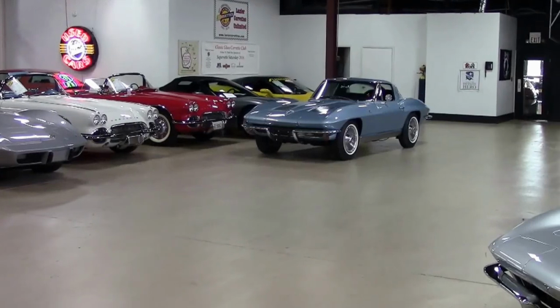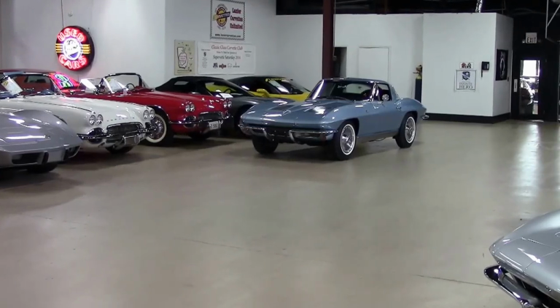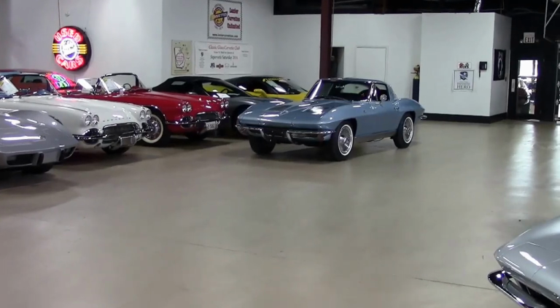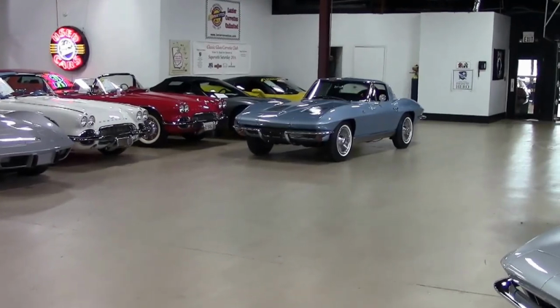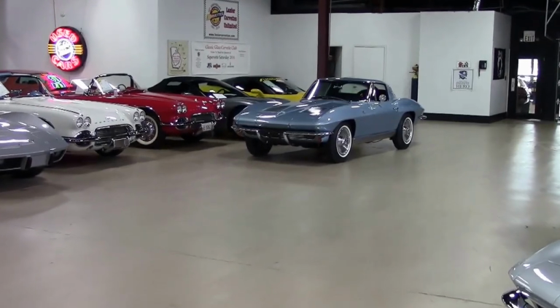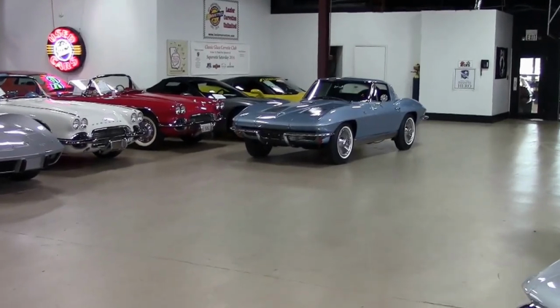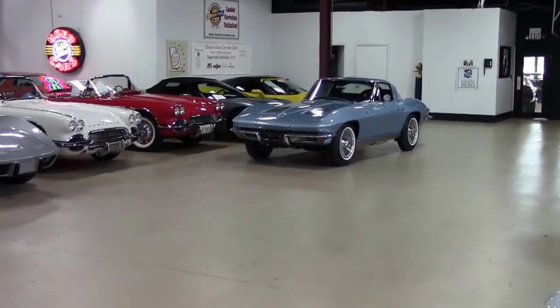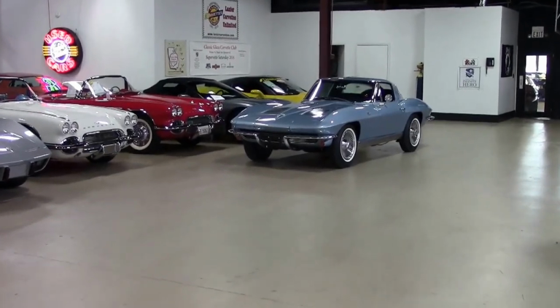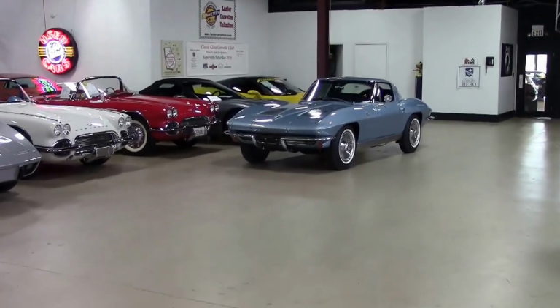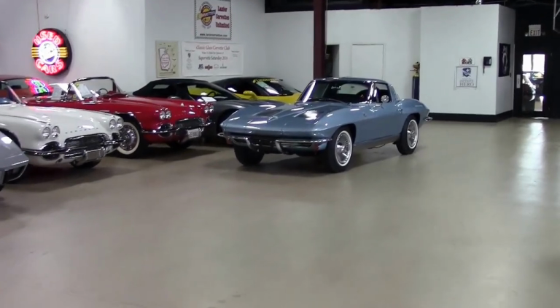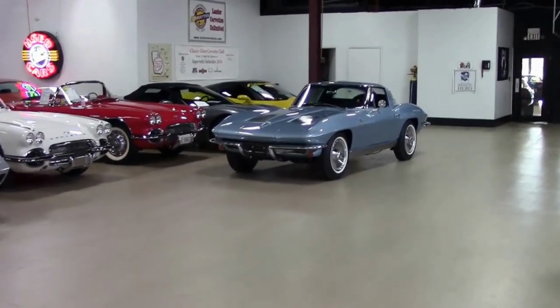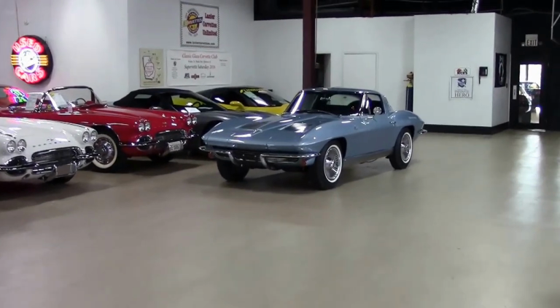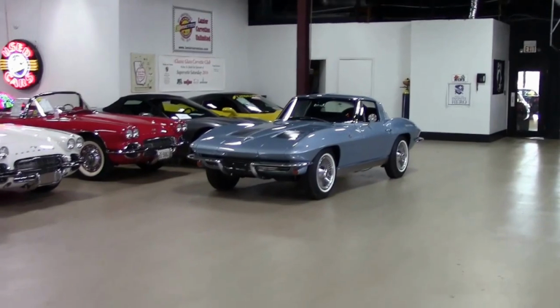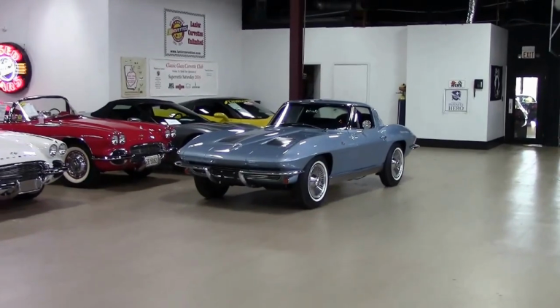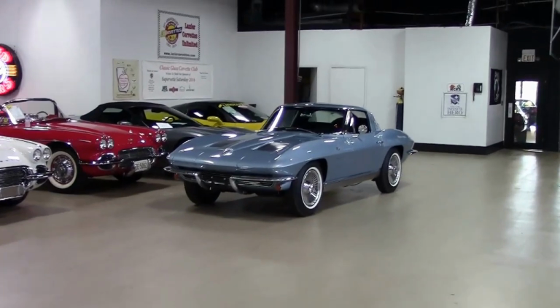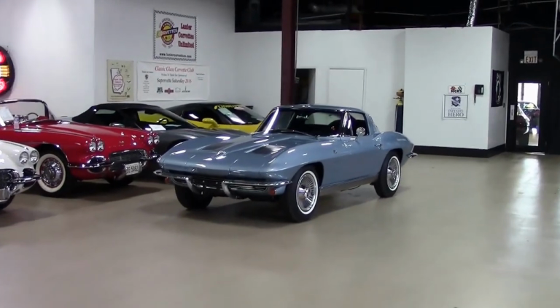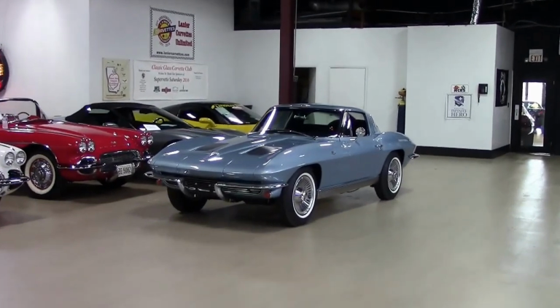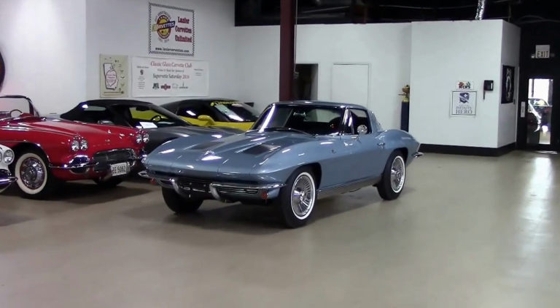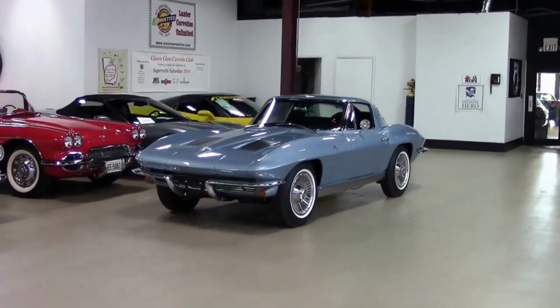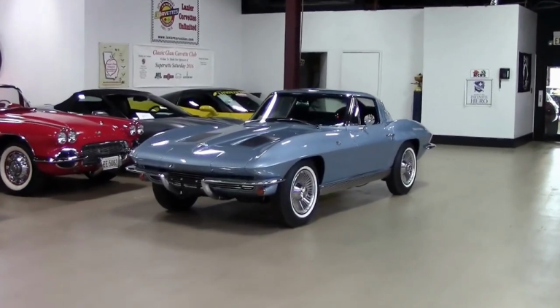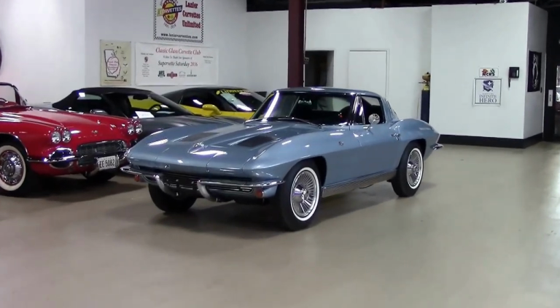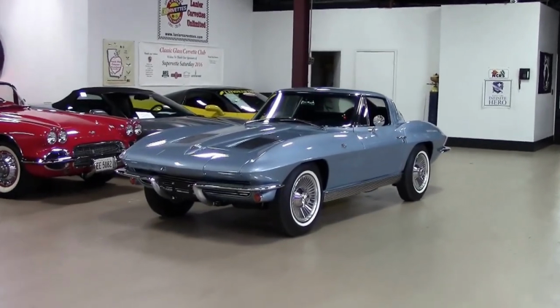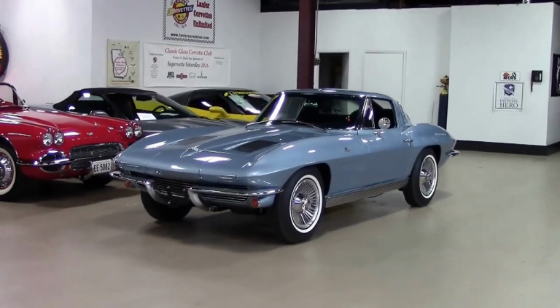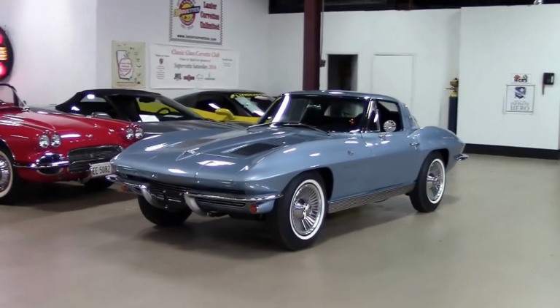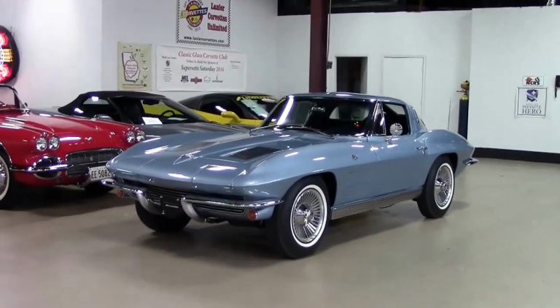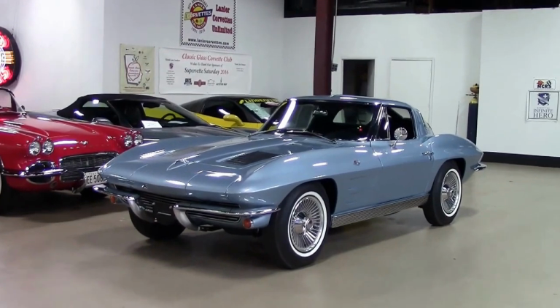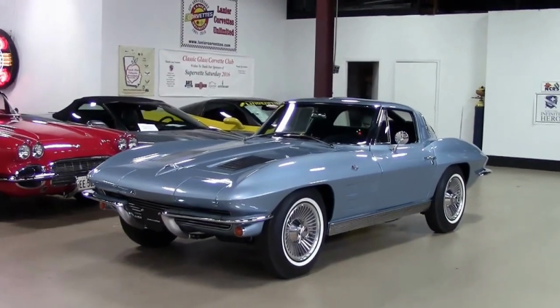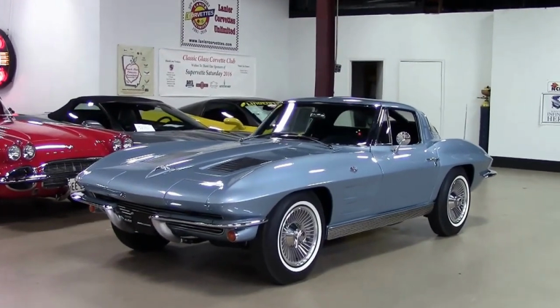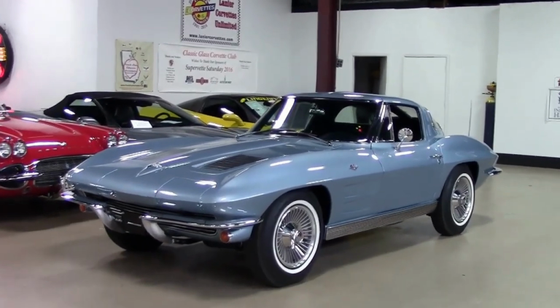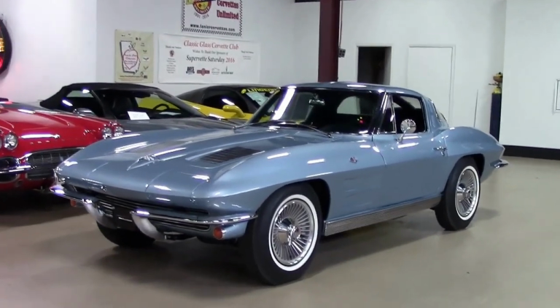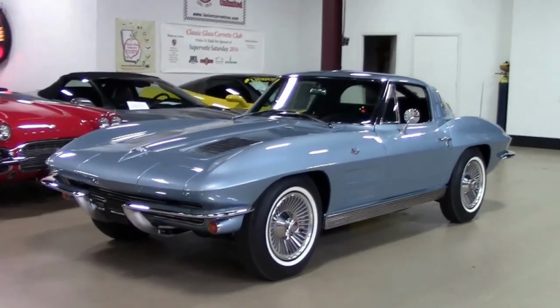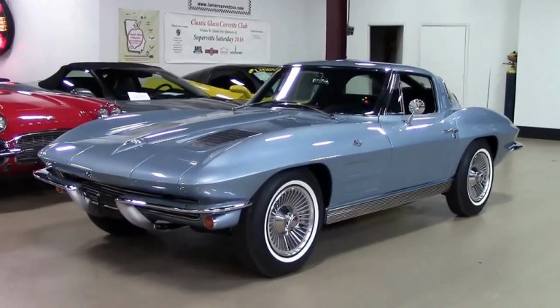For 1963, the Corvette body and chassis were completely redesigned. For the first time, a coupe body was available. The center split on the coupe roof divided the rear glass, creating a split window unique to this year.